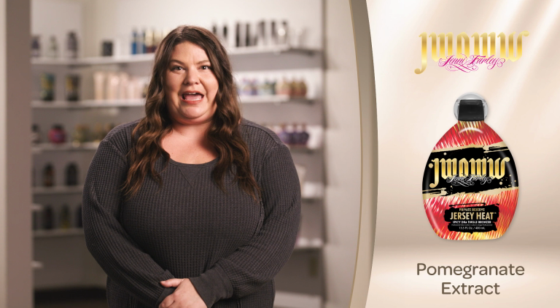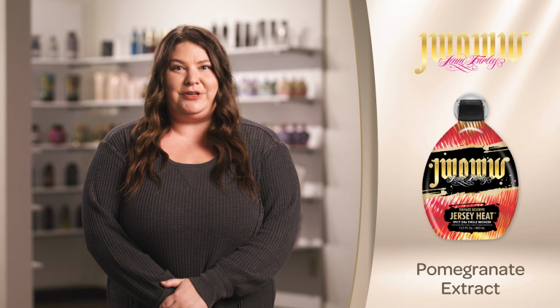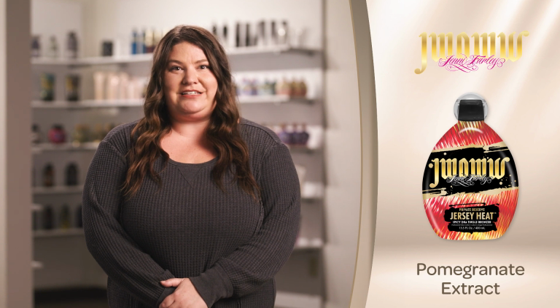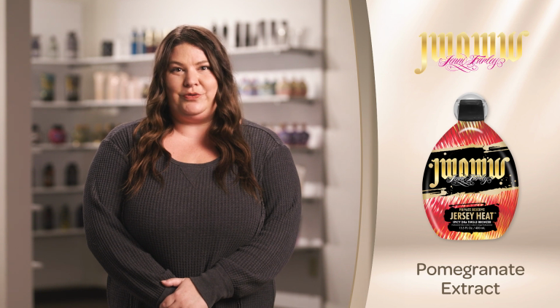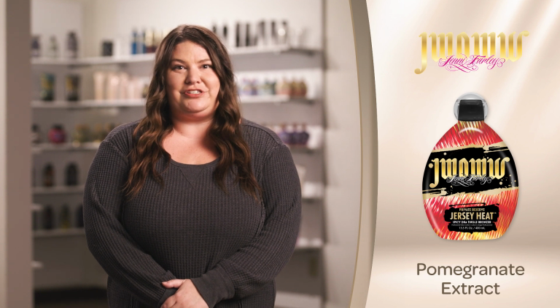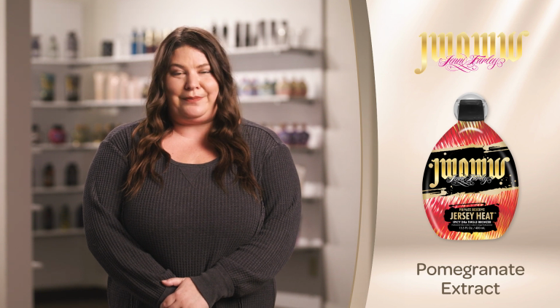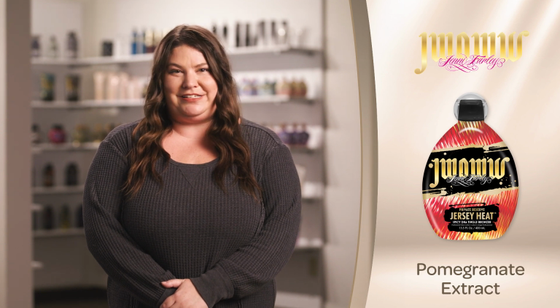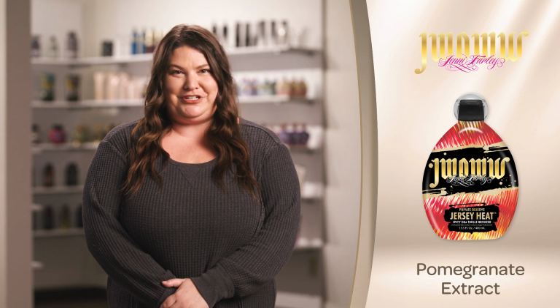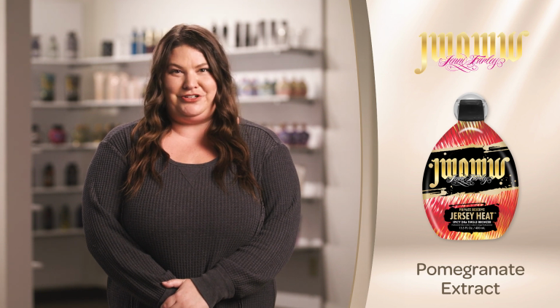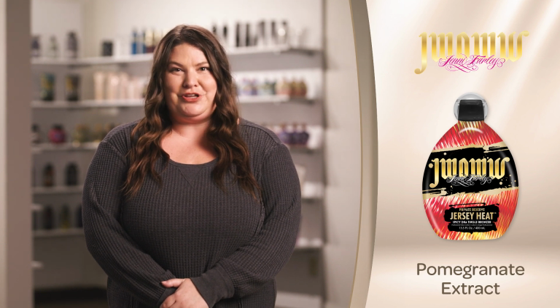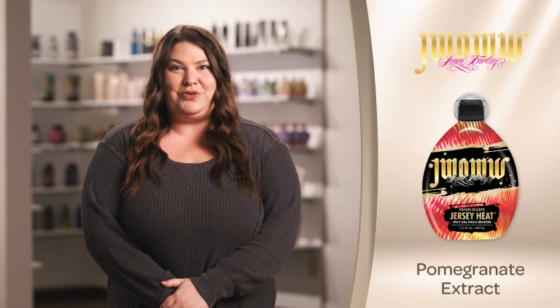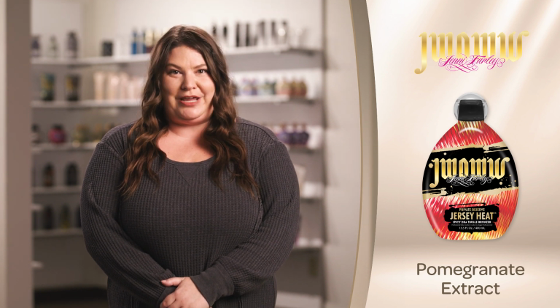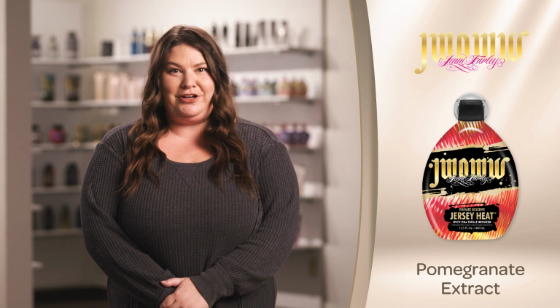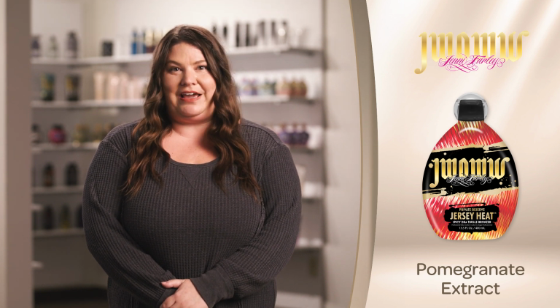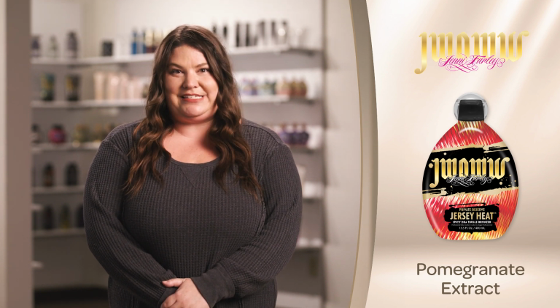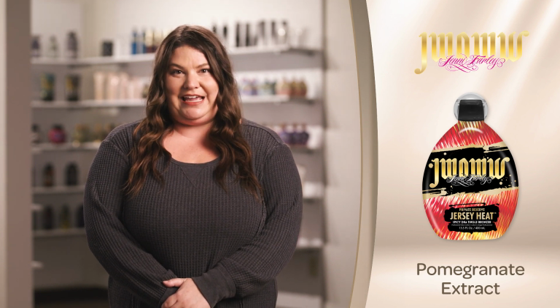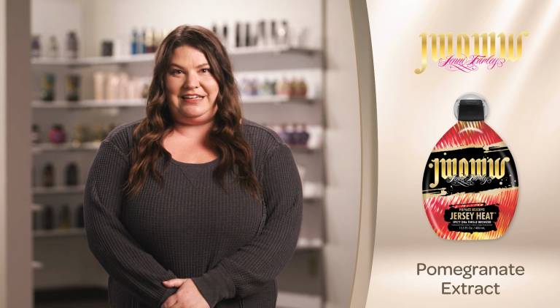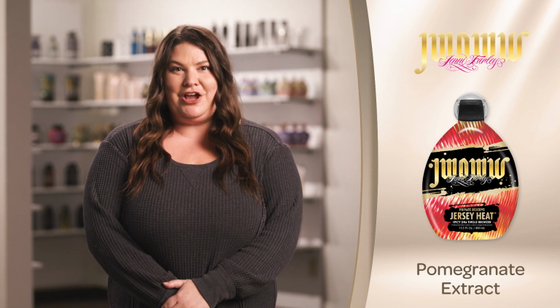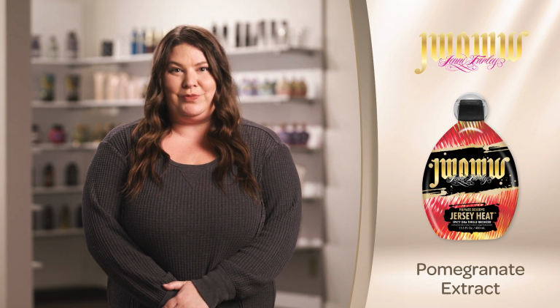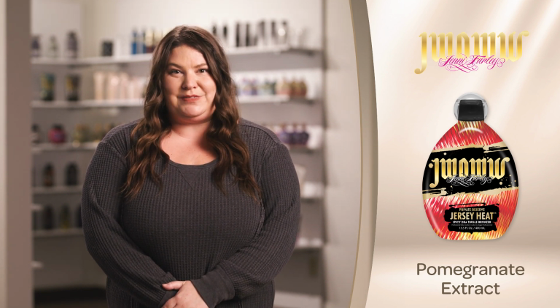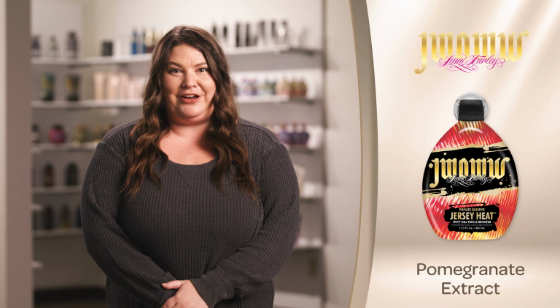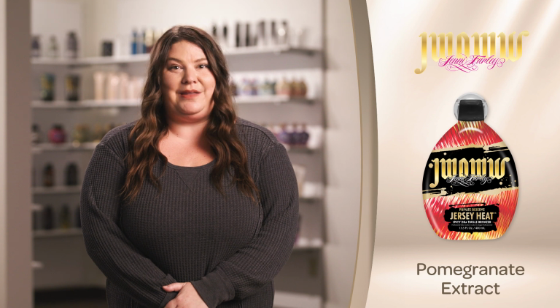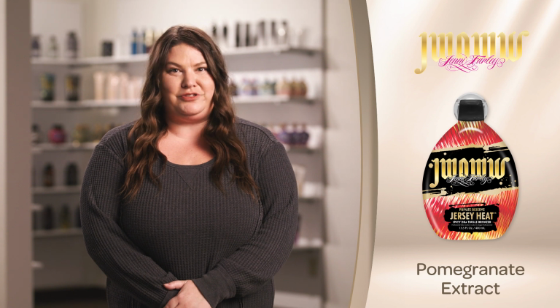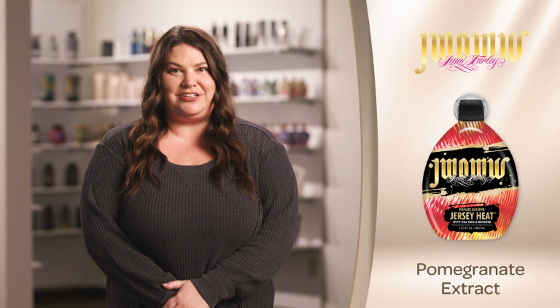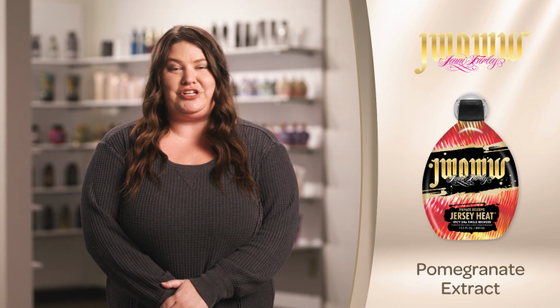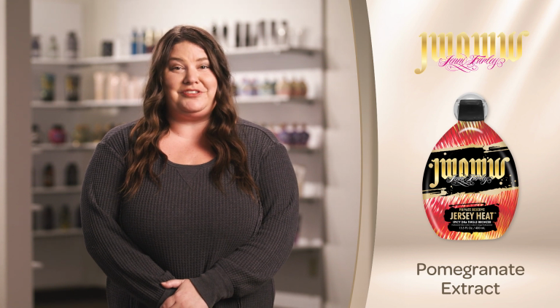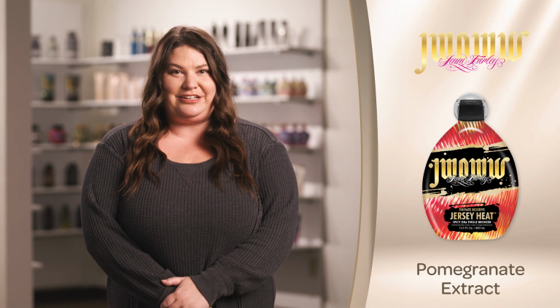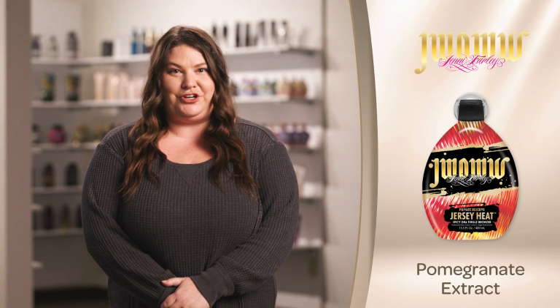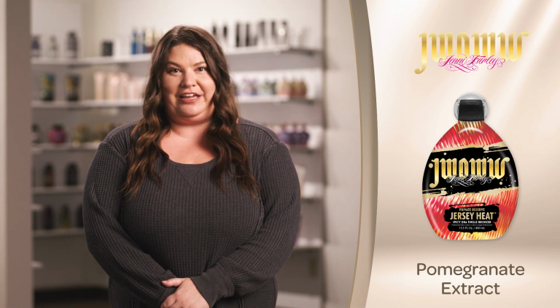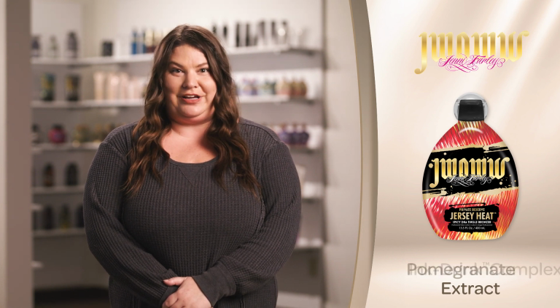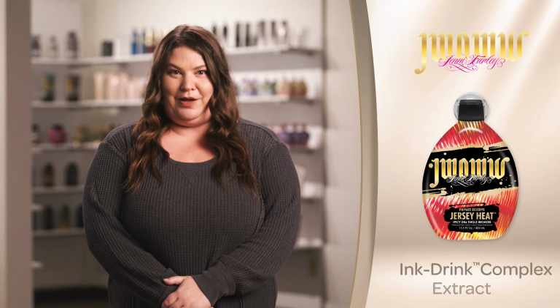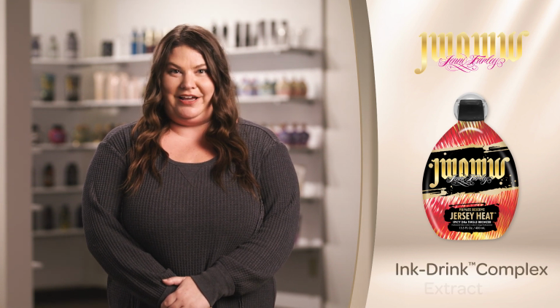Protect and nourish the vibrancy of your tattoos with shea butter, vitamins A and E, raspberry, and beeswax in JWoww's signature ink drink complex.